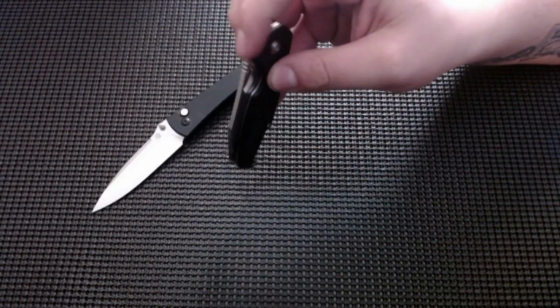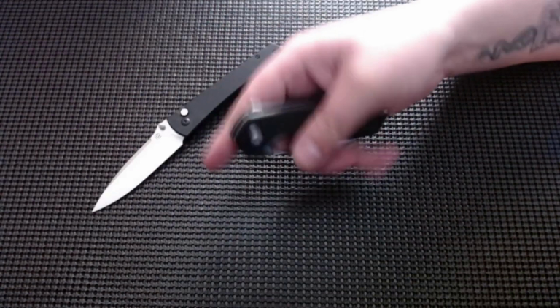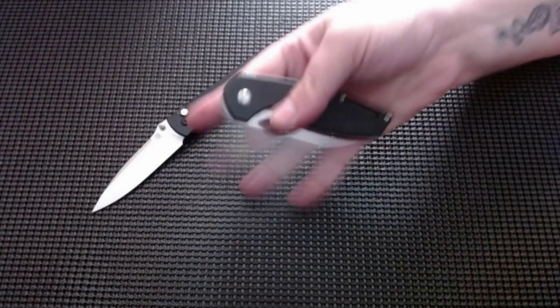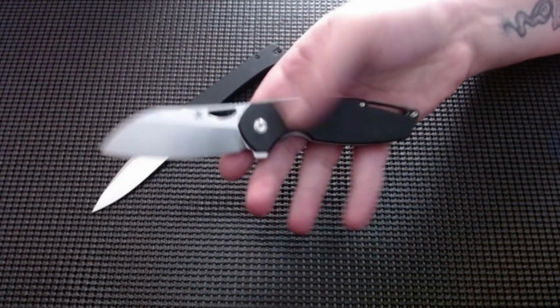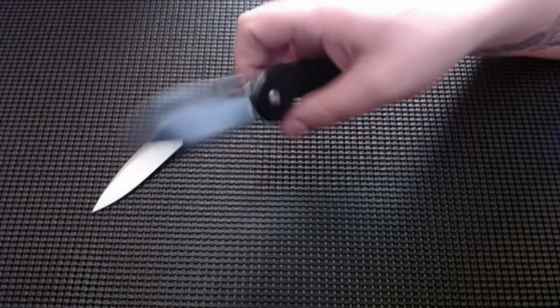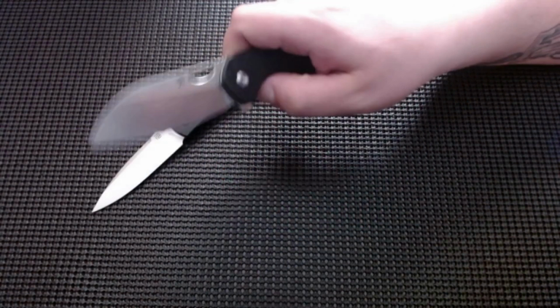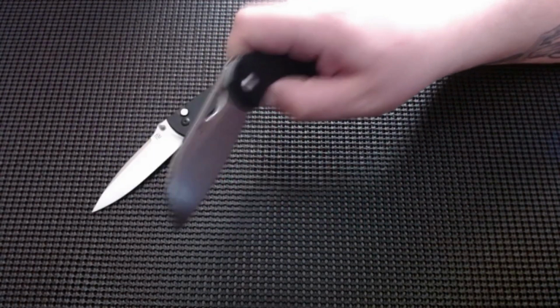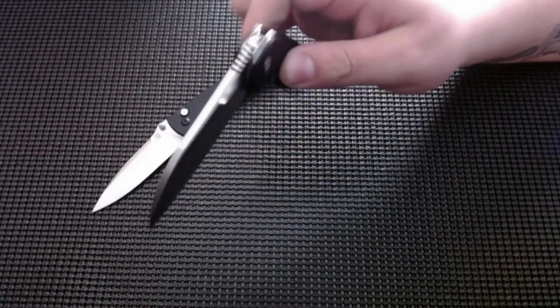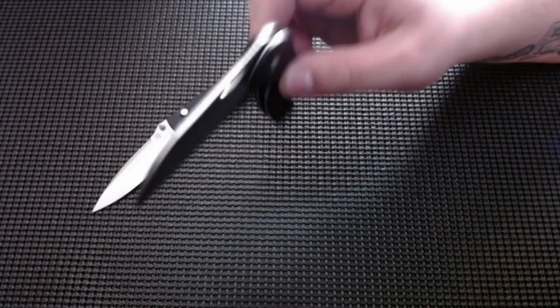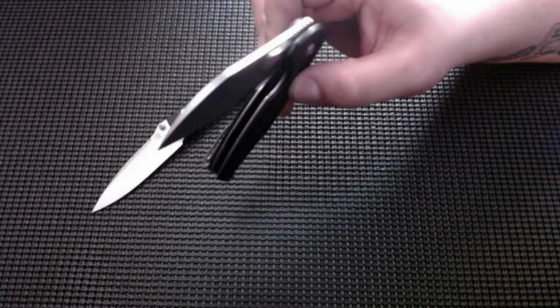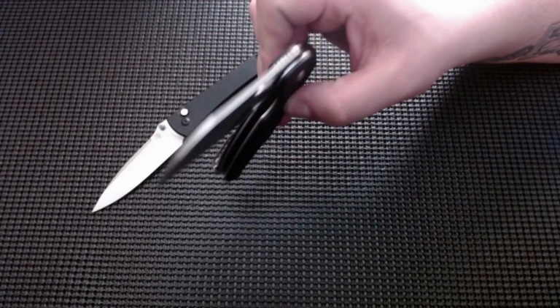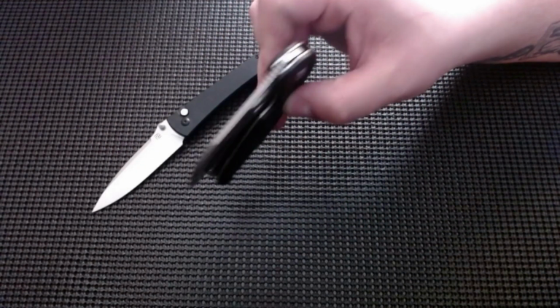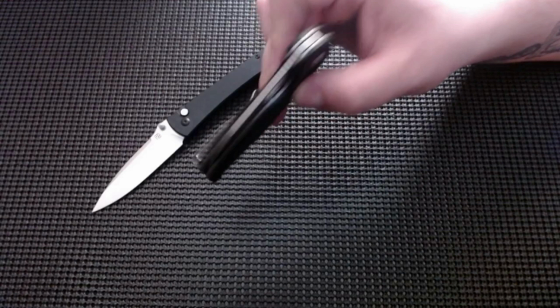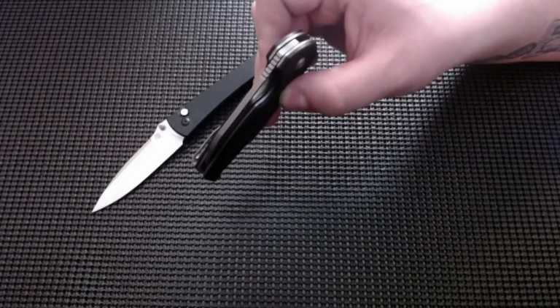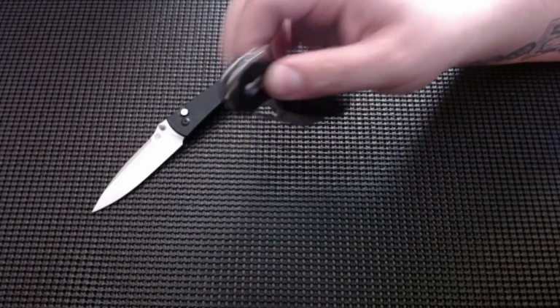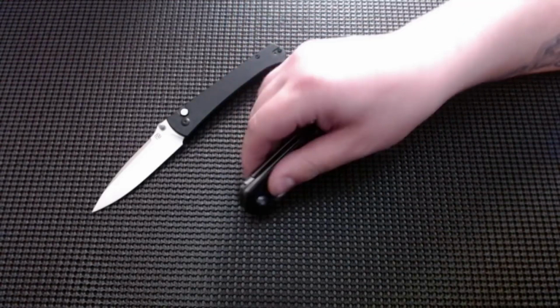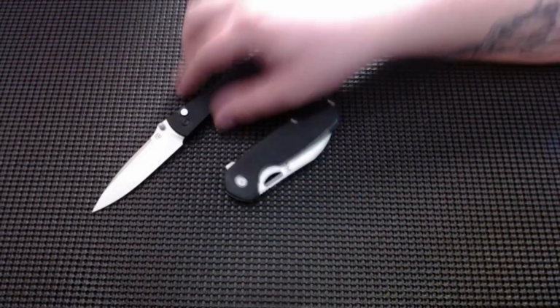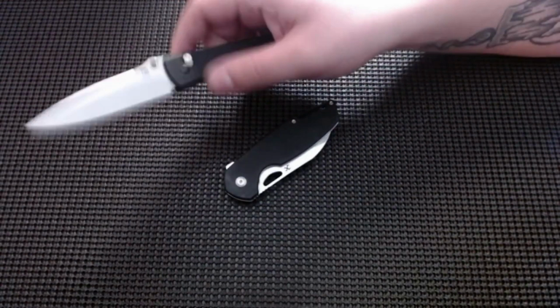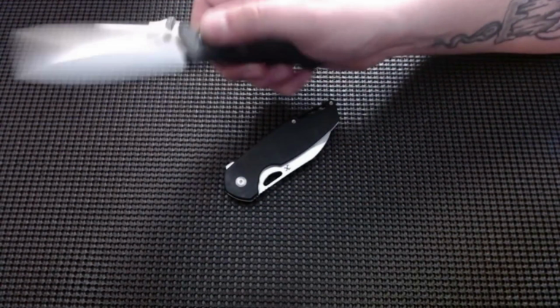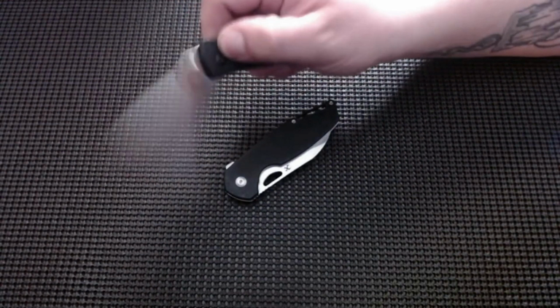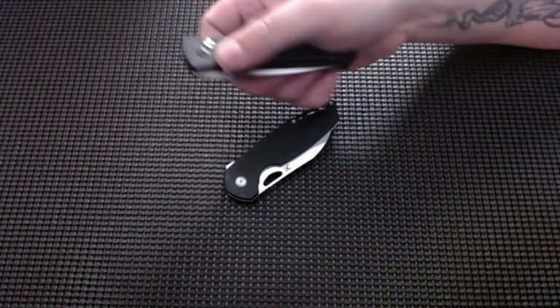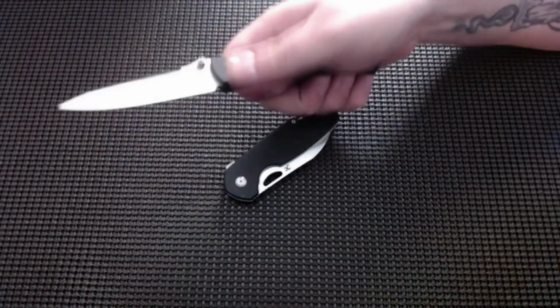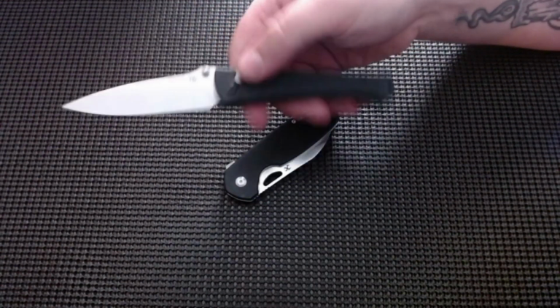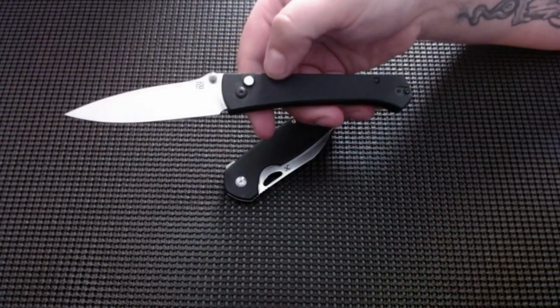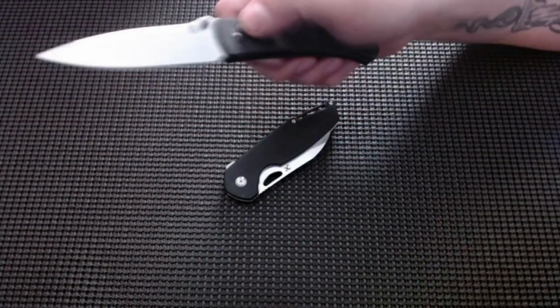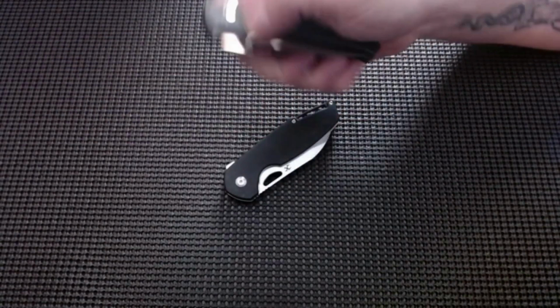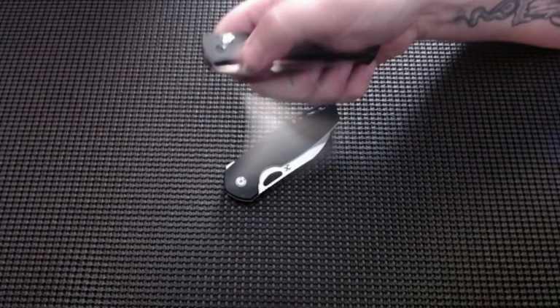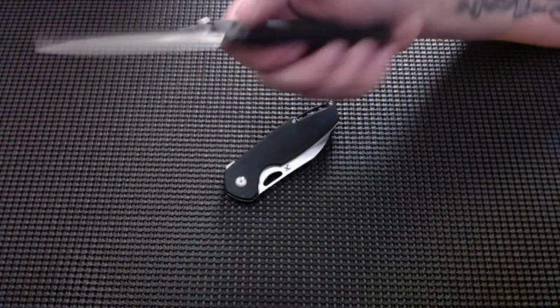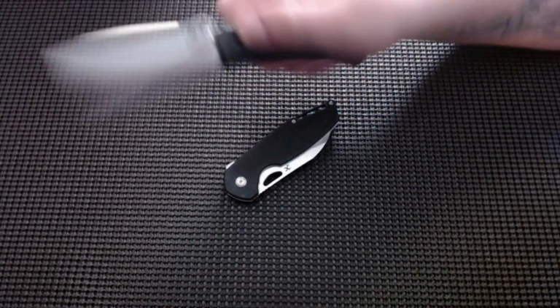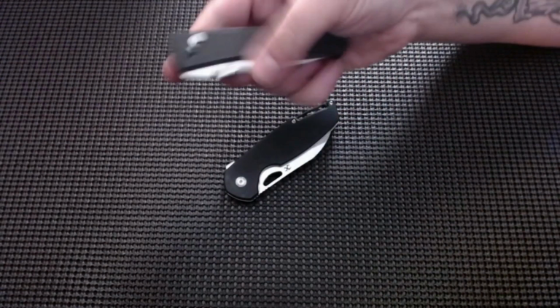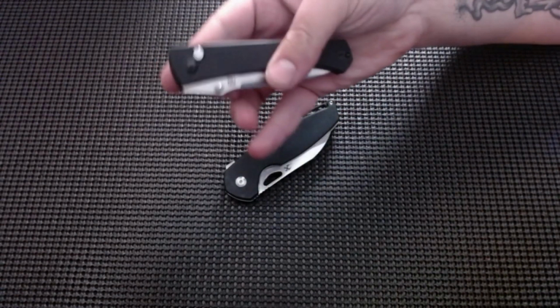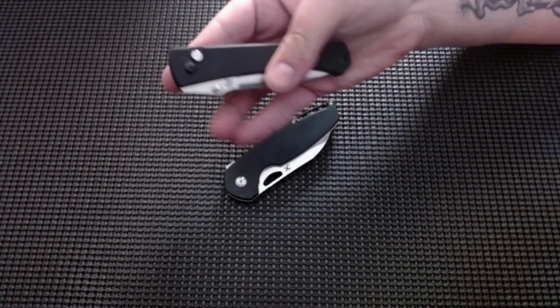I bet you when this puppy breaks in a little bit more that will be super drop shotty. This artisan just works — it just works real nice. I guess I haven't tried to reverse flick it — yup, she hits.